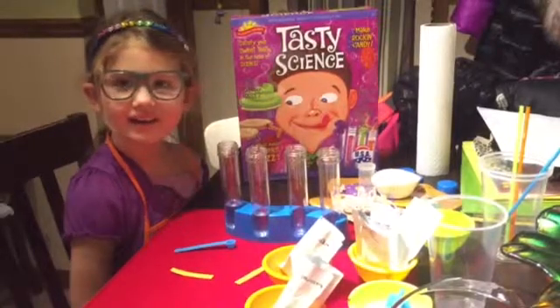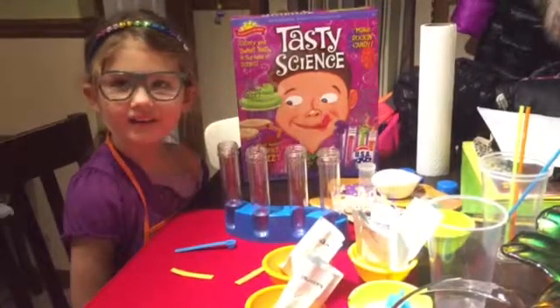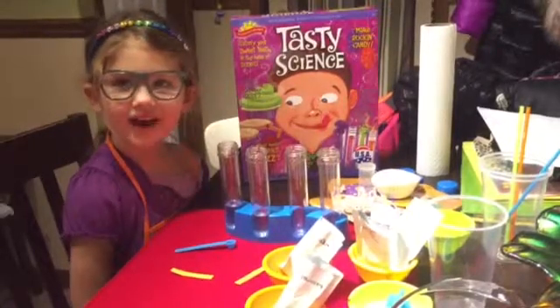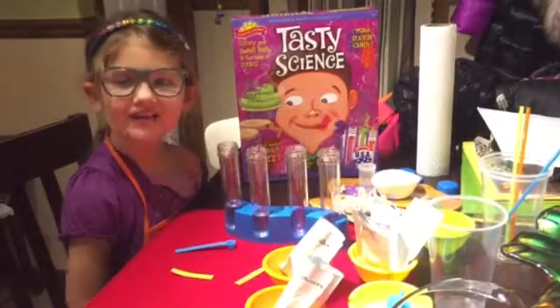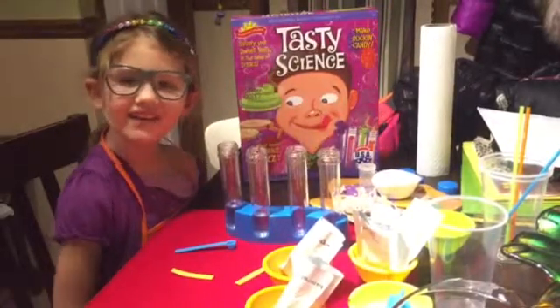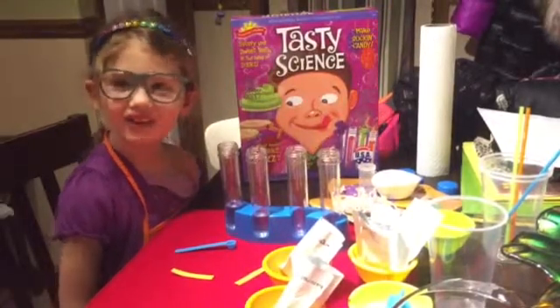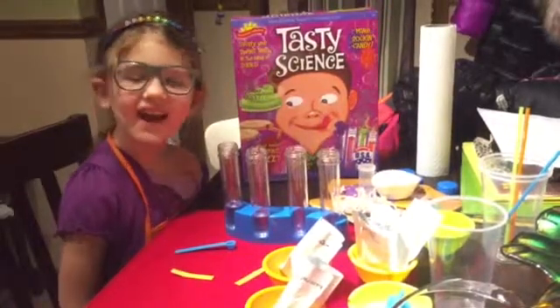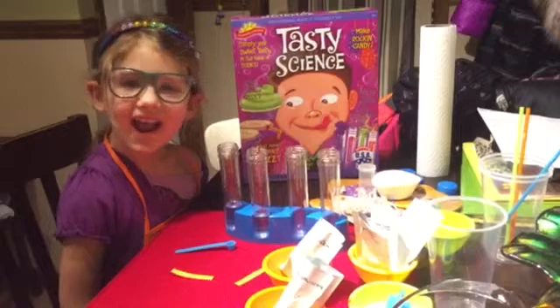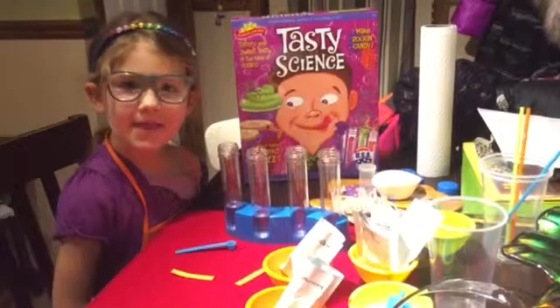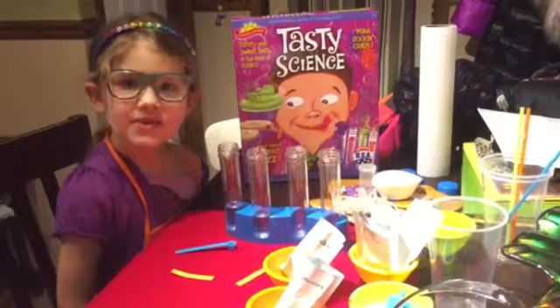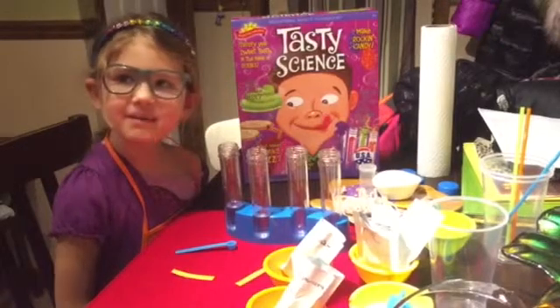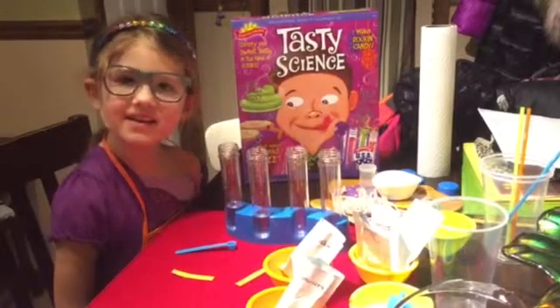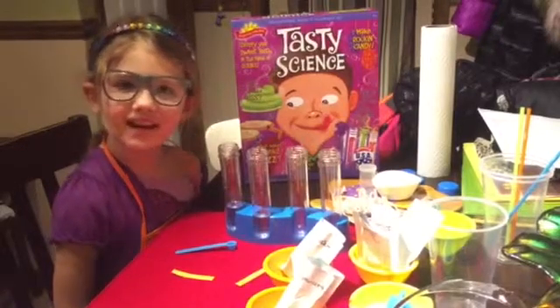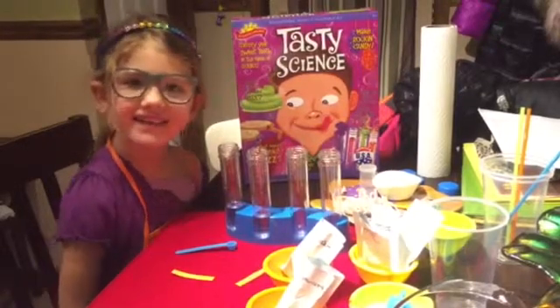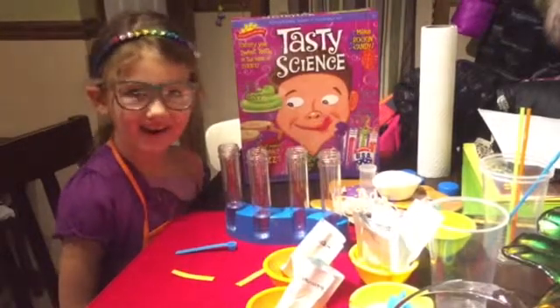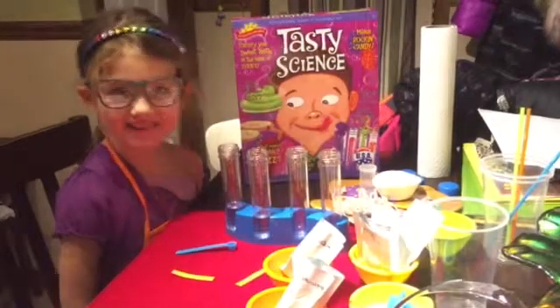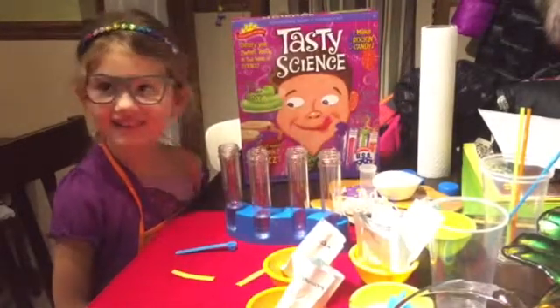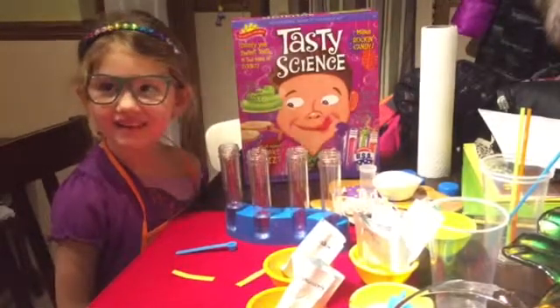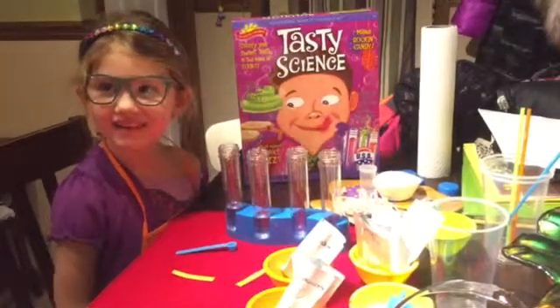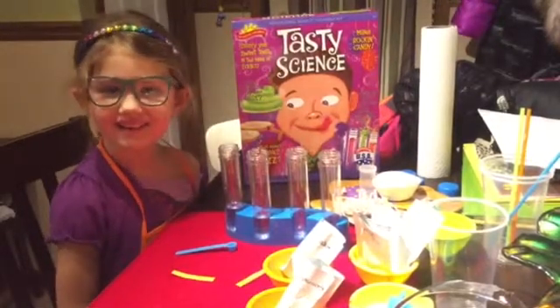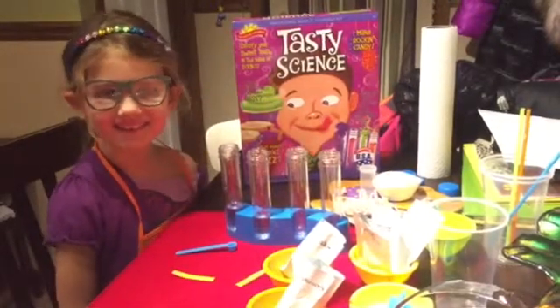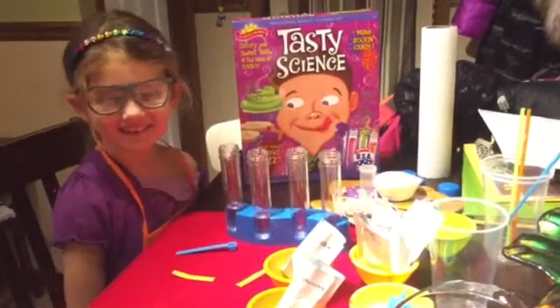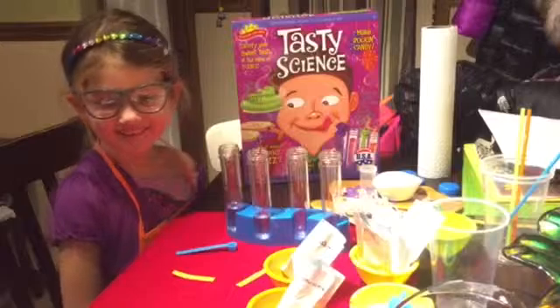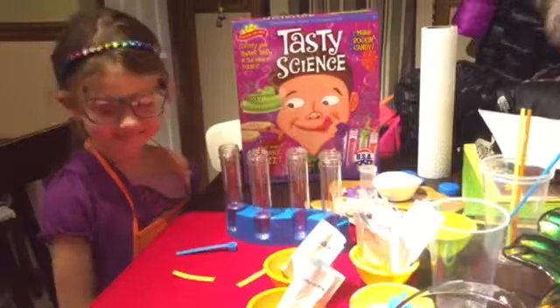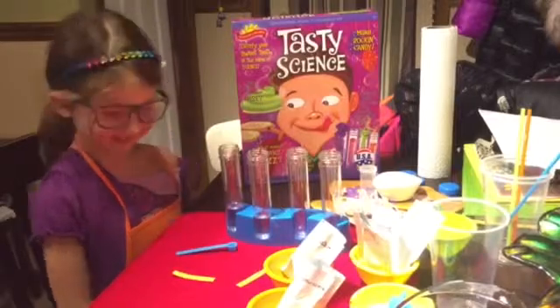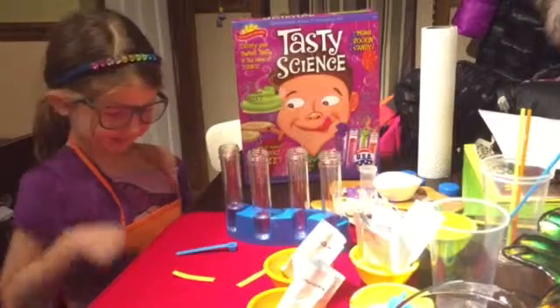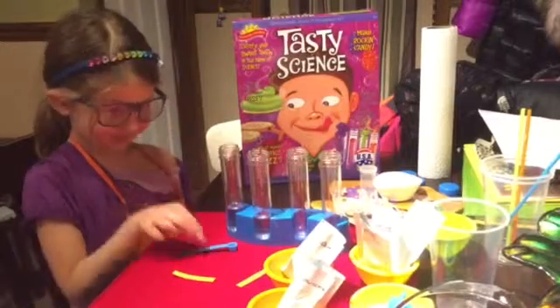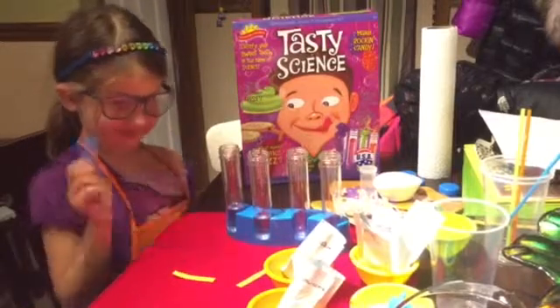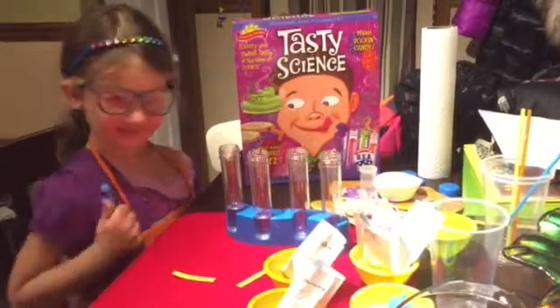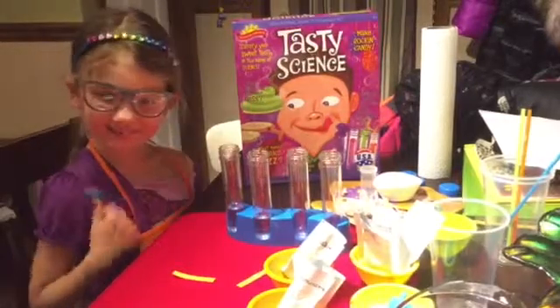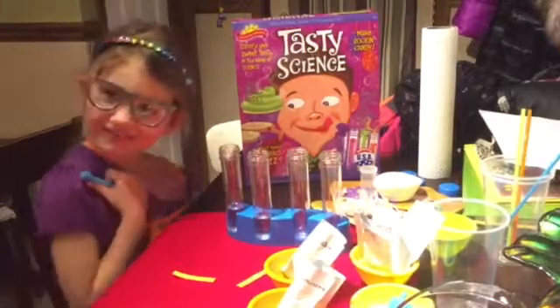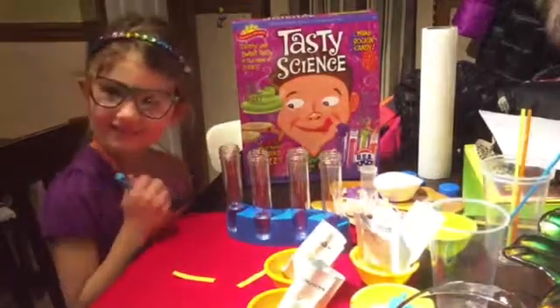Hi! My name is Cora and today we're making Tasty Science. We have everything — she just received this for Christmas. It's Tasty Science.